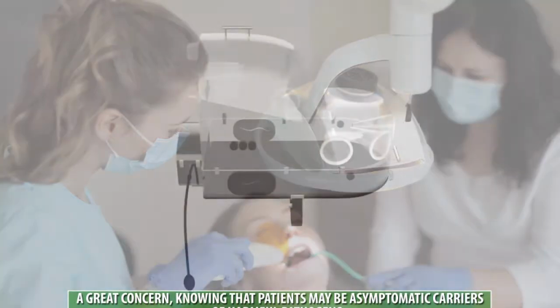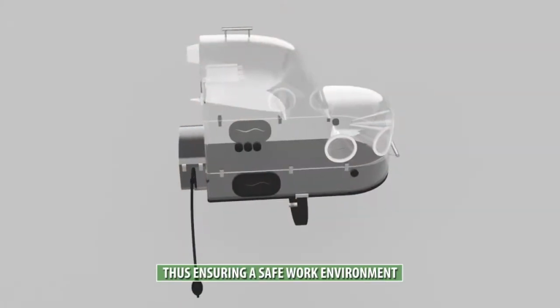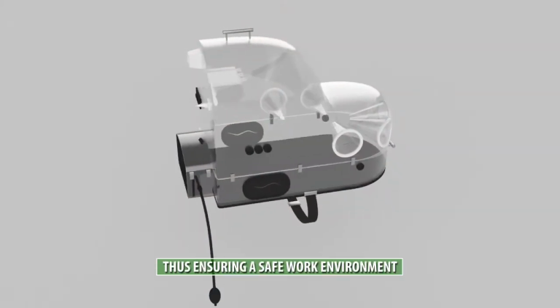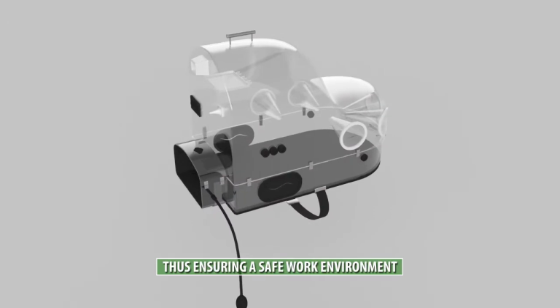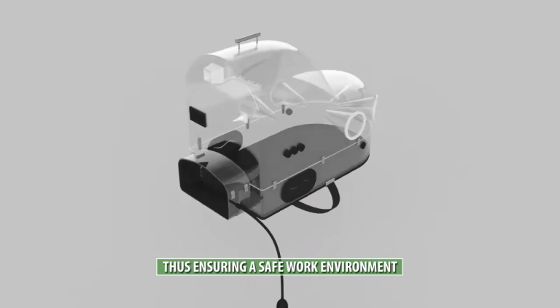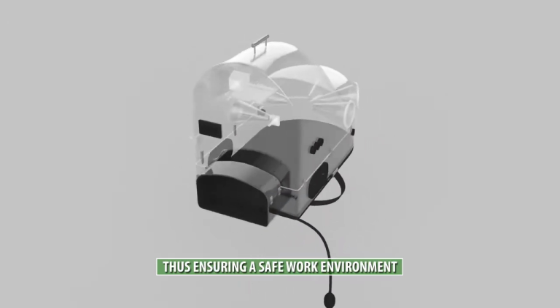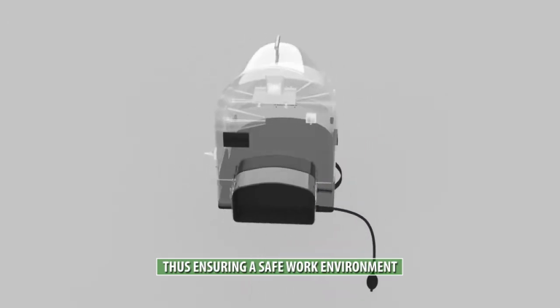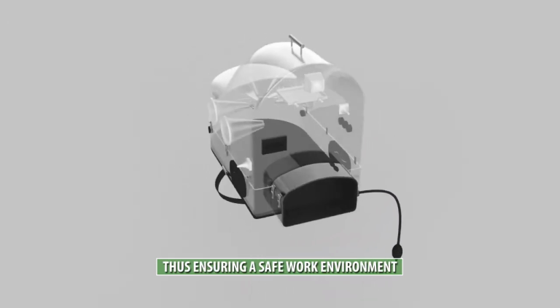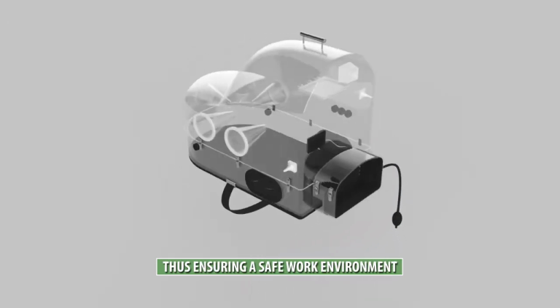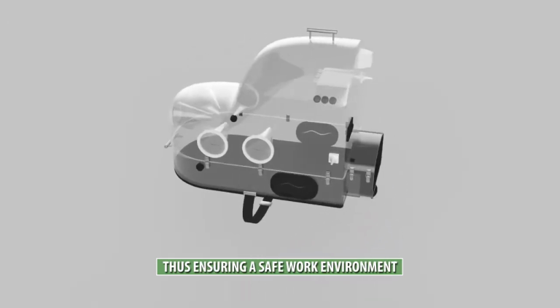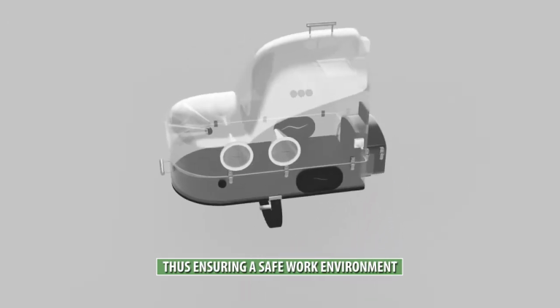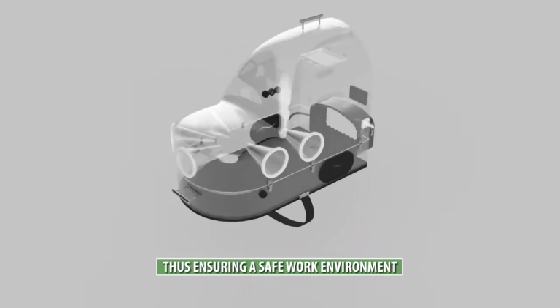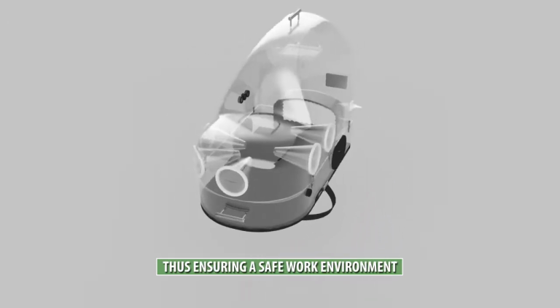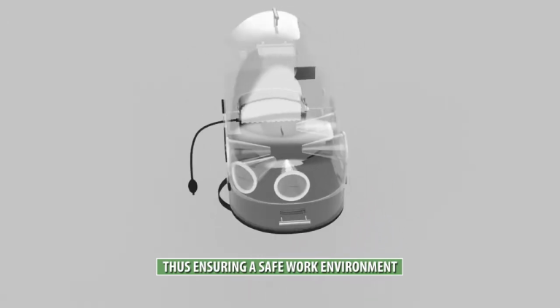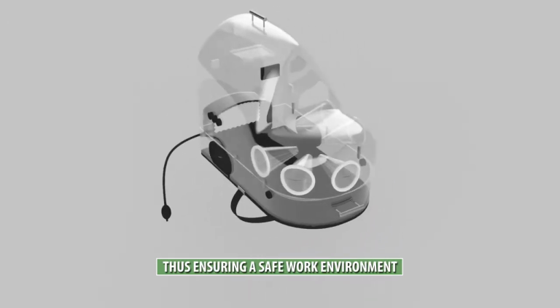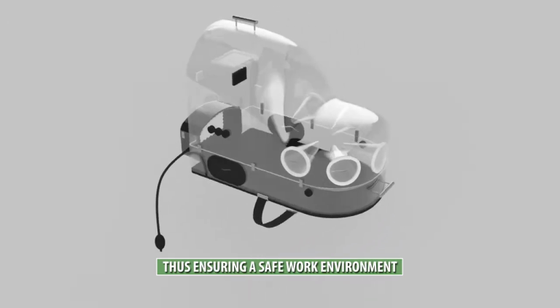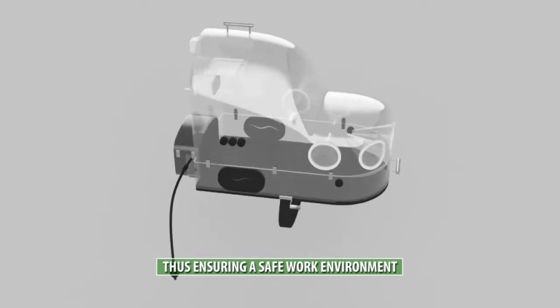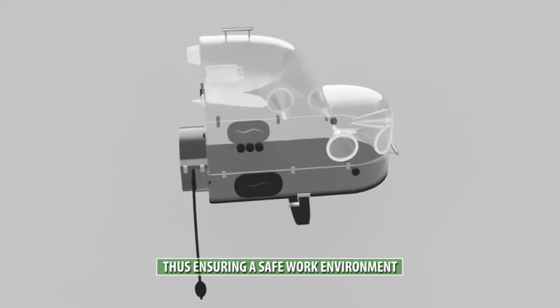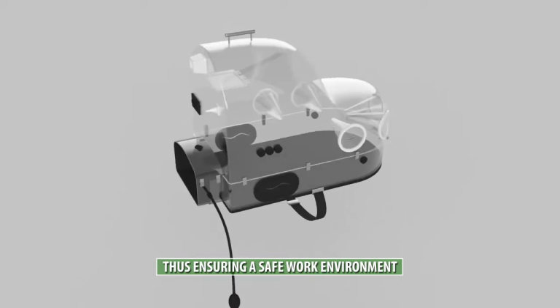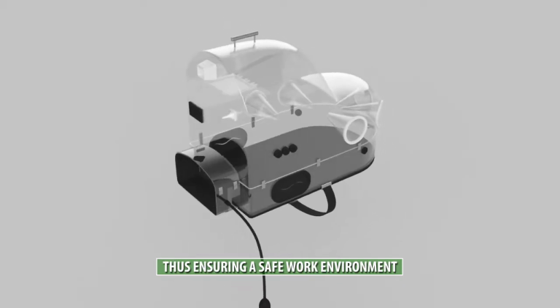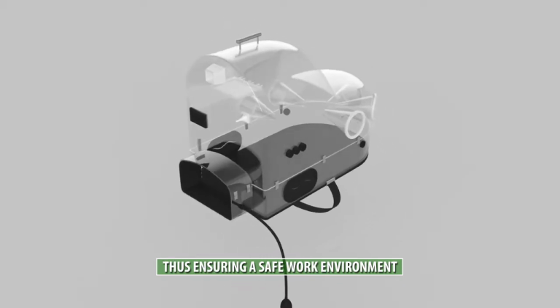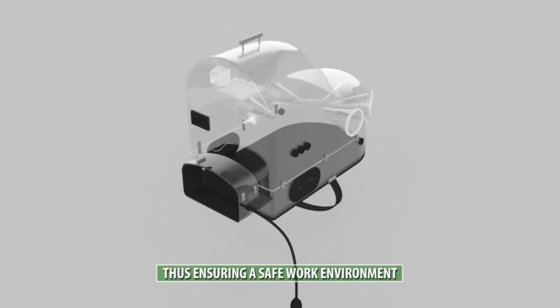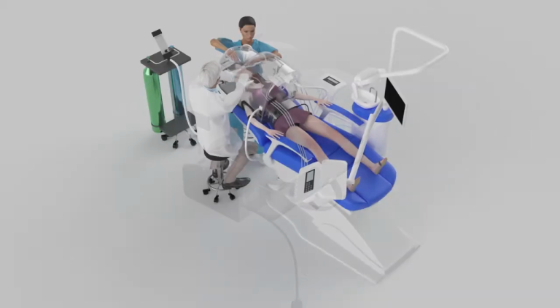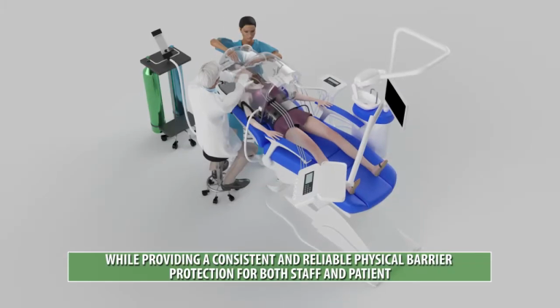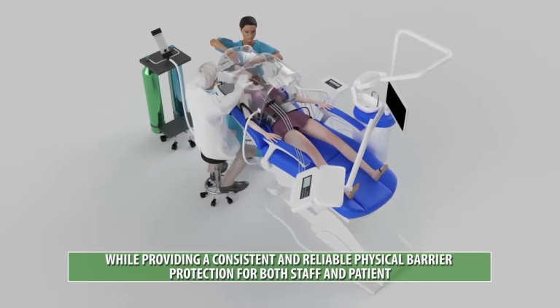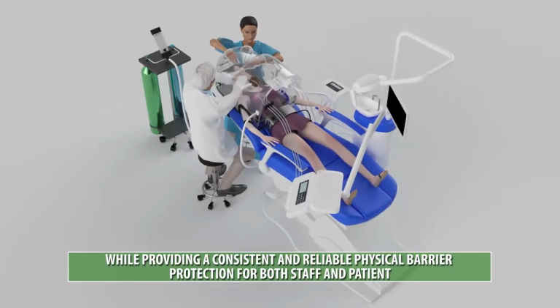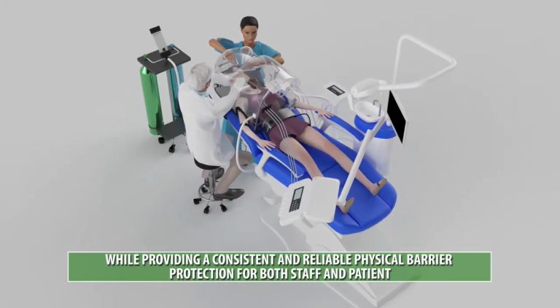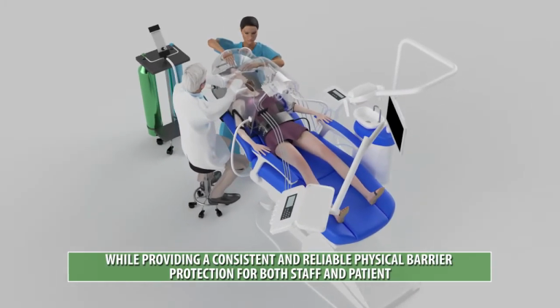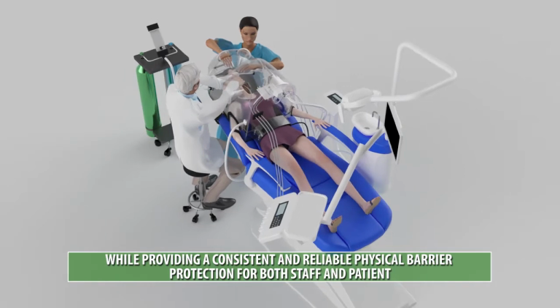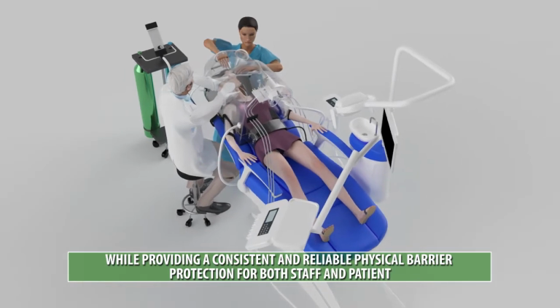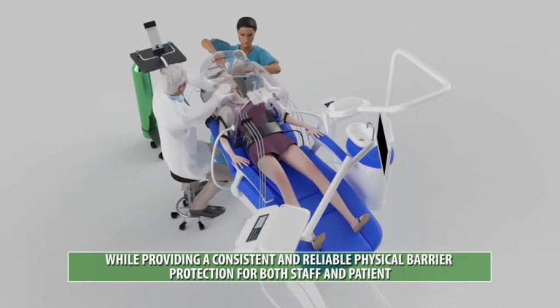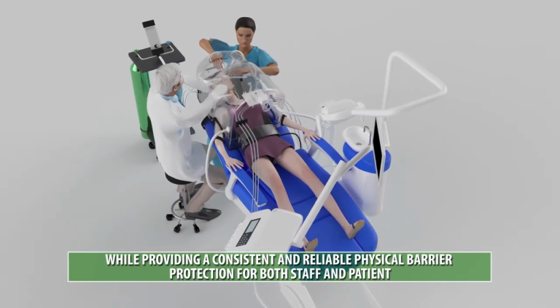Which is why we created the Aerosol Trapping Isolation Pod for dental treatments, to effectively eliminate the spread of patient aerosols within the dental clinic. The pod is designed to give the dental practitioner and staff access to the patient.